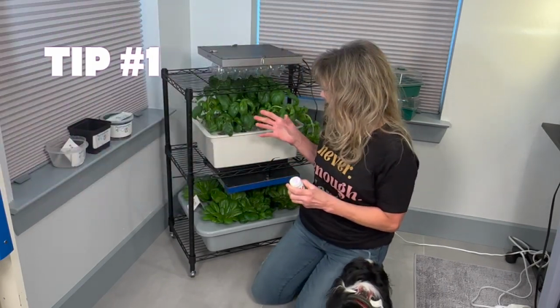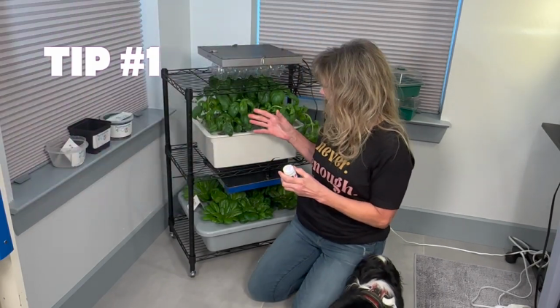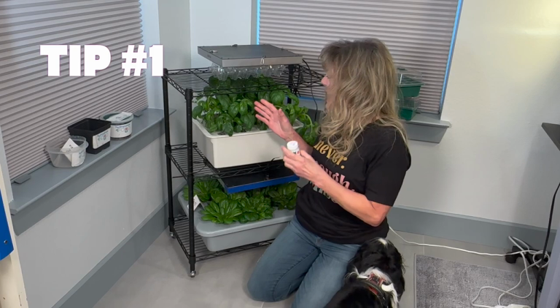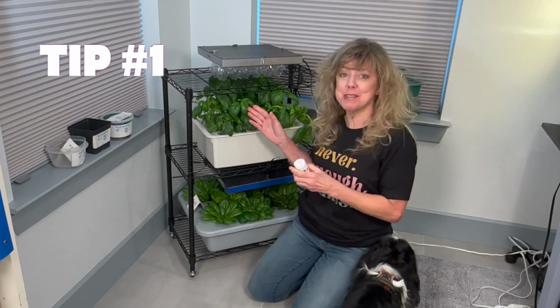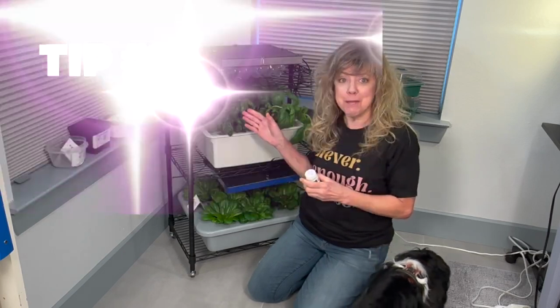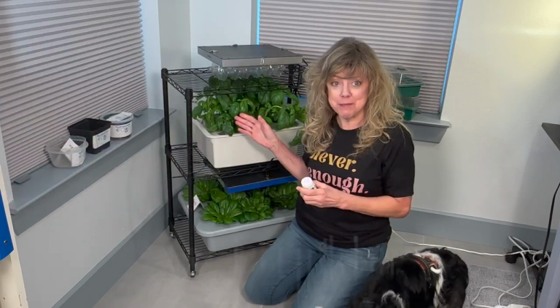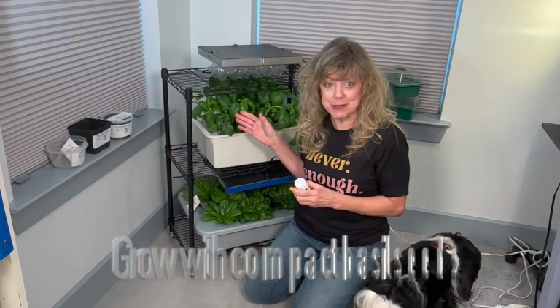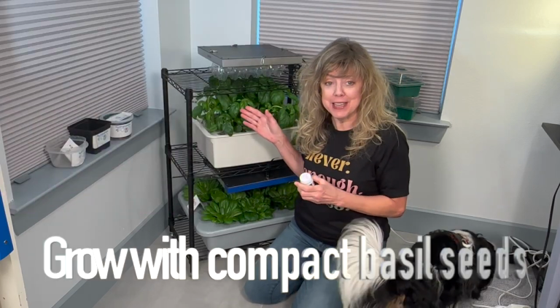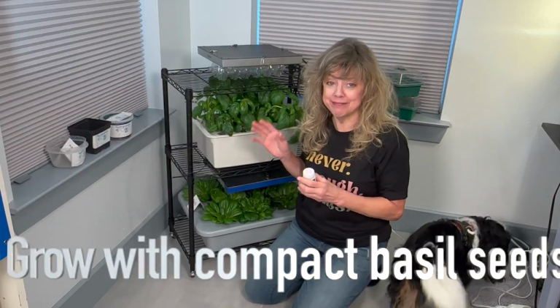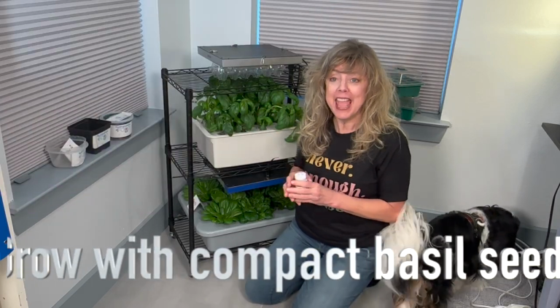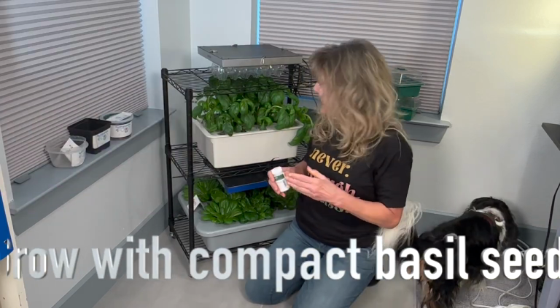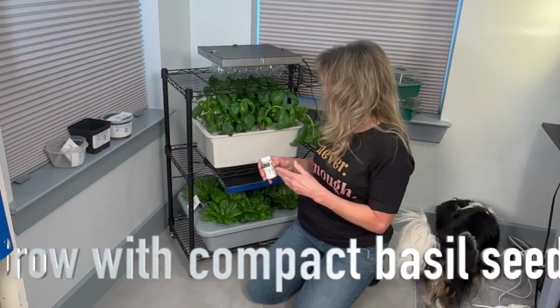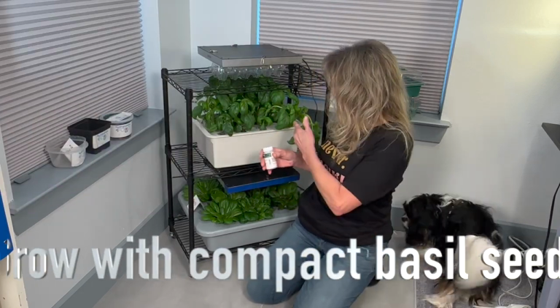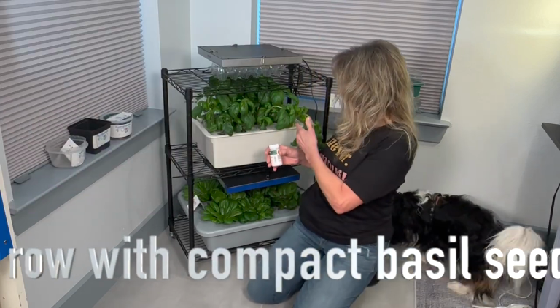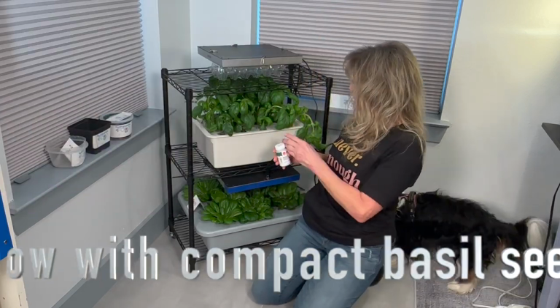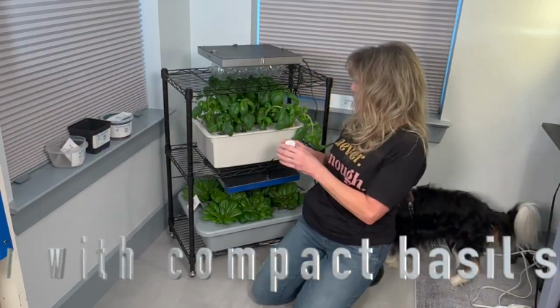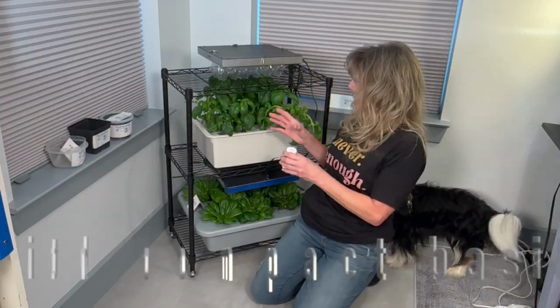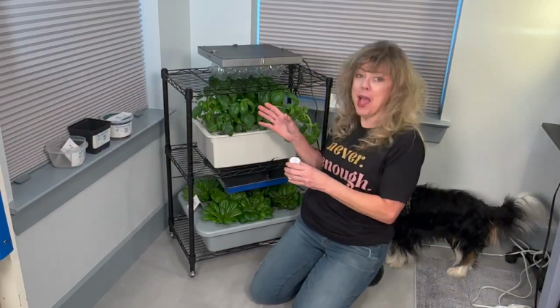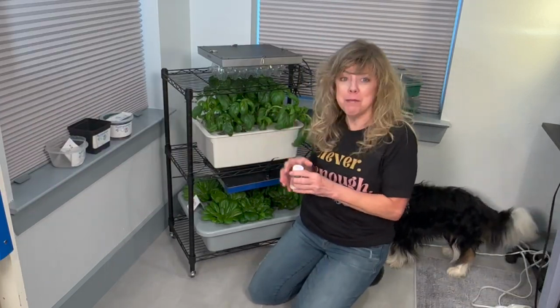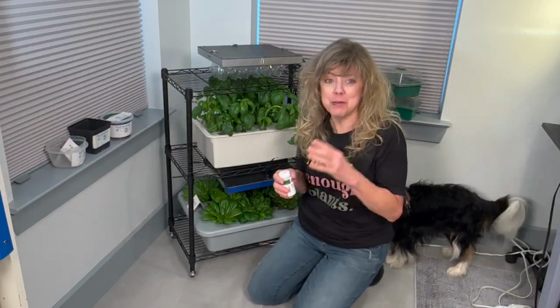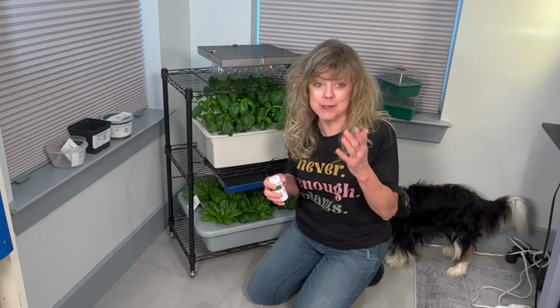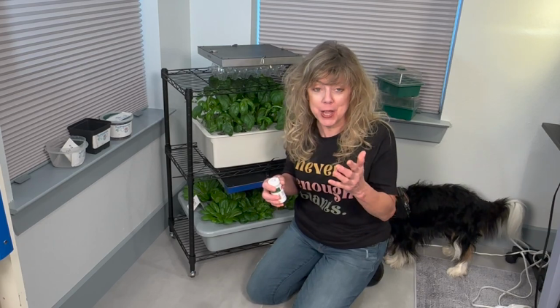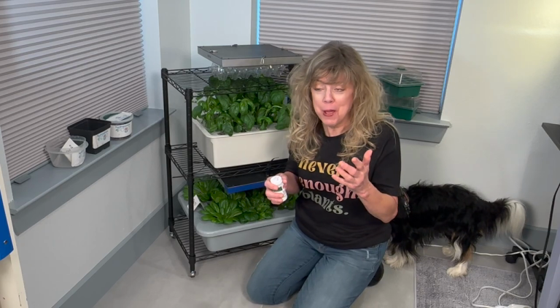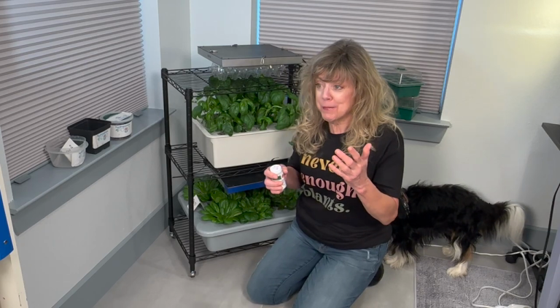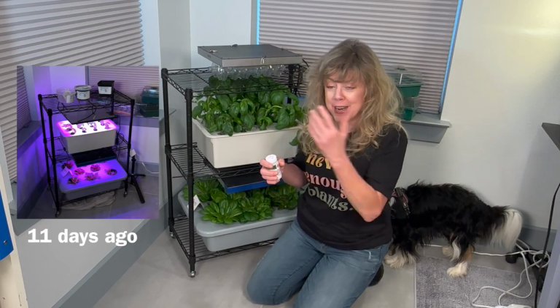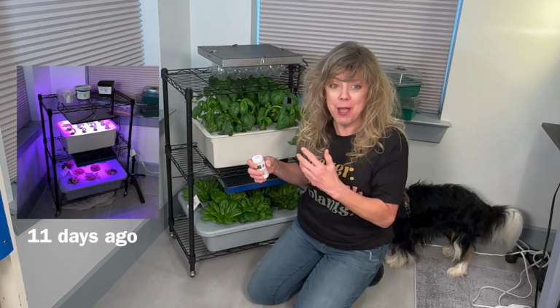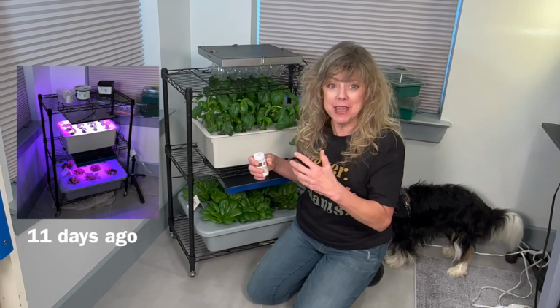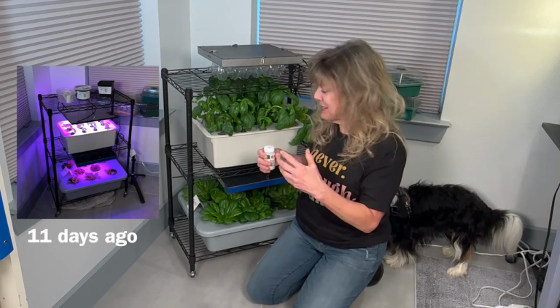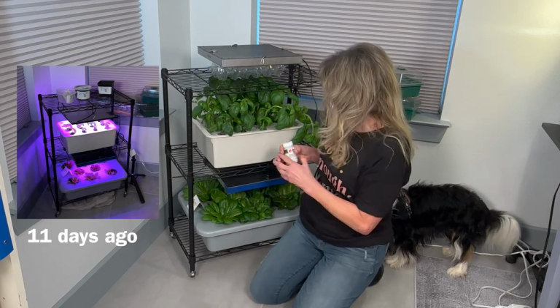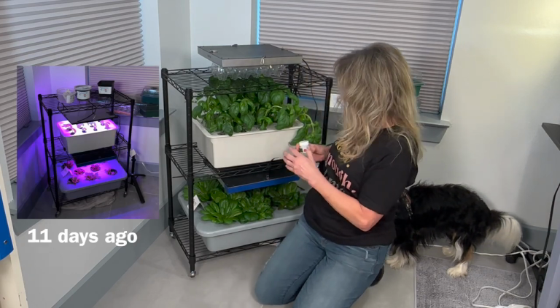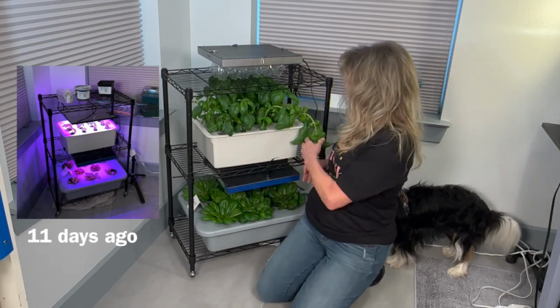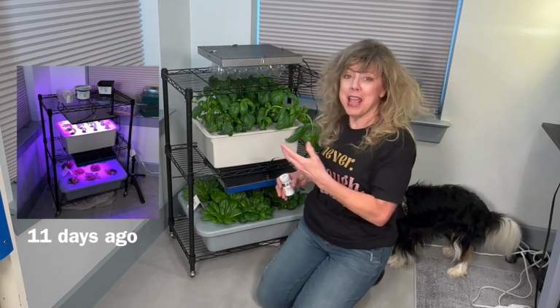Use compact basil. This is compact basil right here, and I'm doing this video right now because I'm going to have to harvest it.